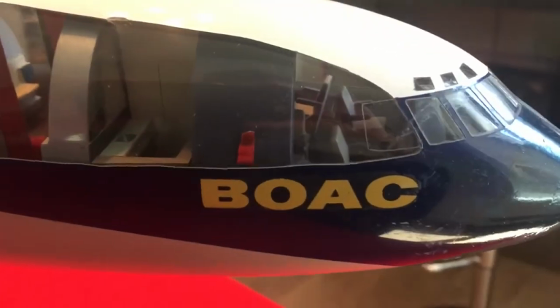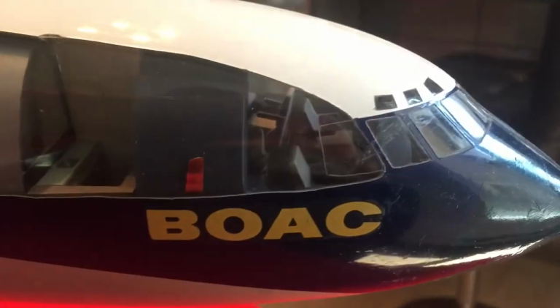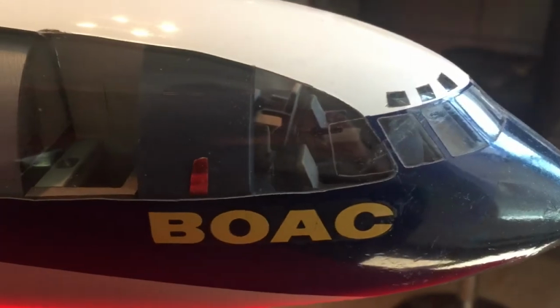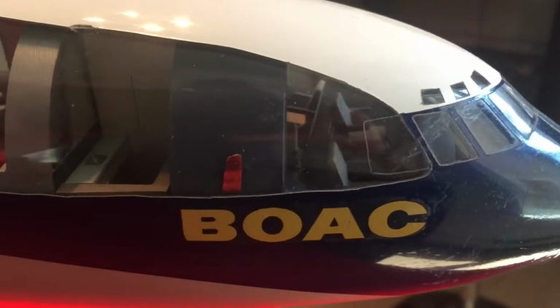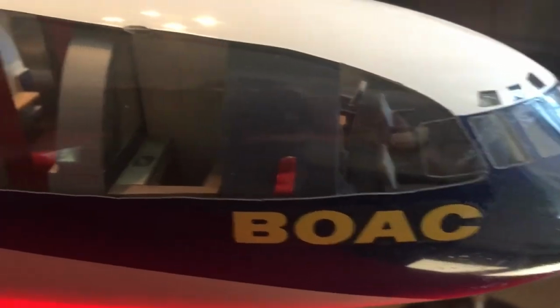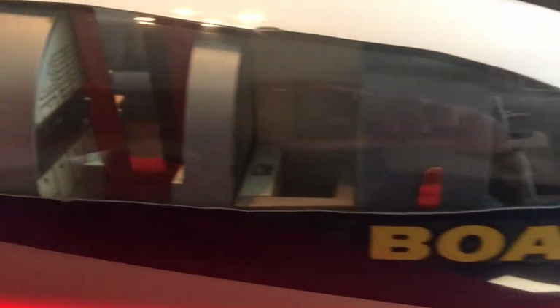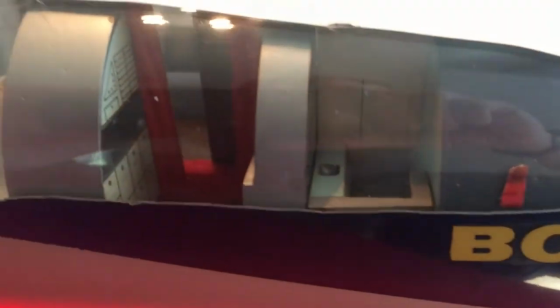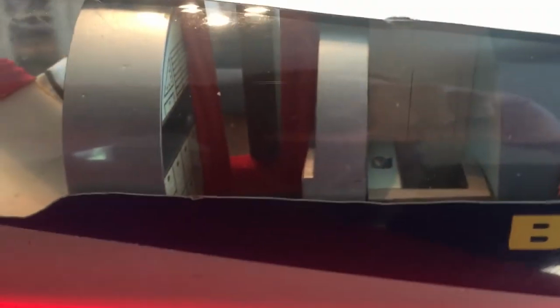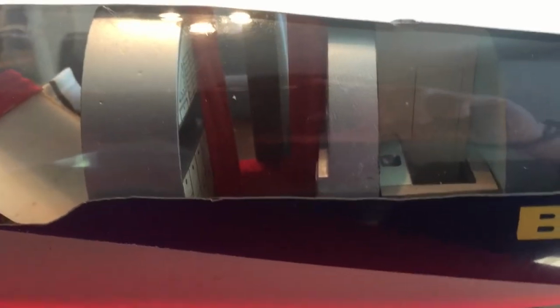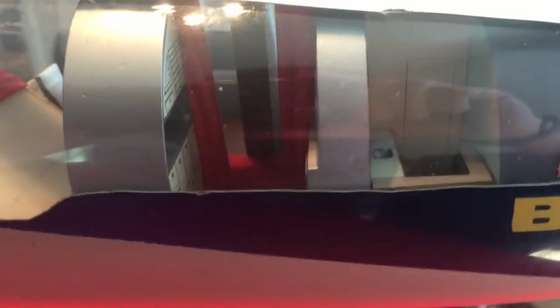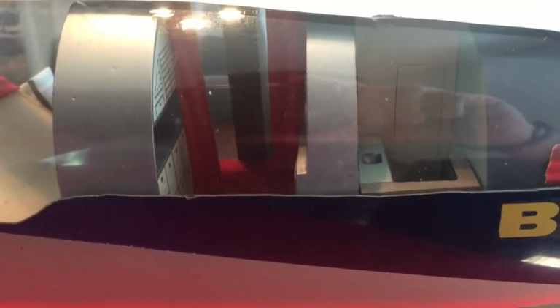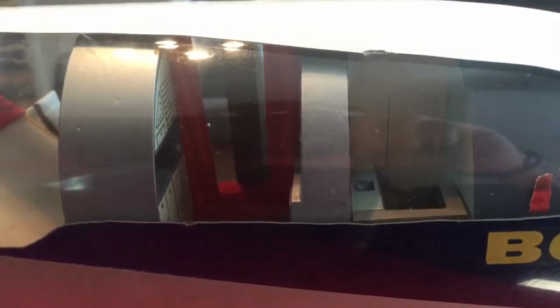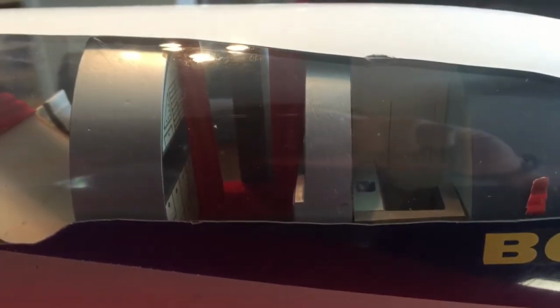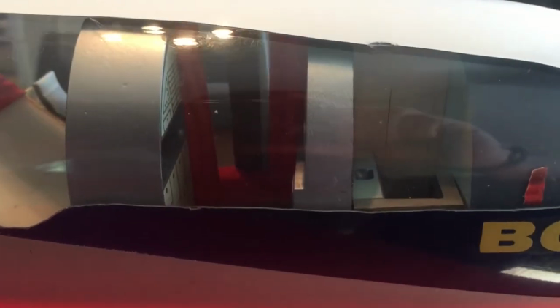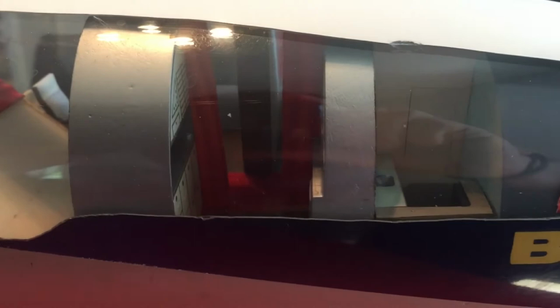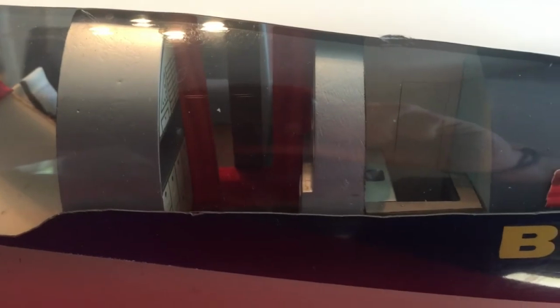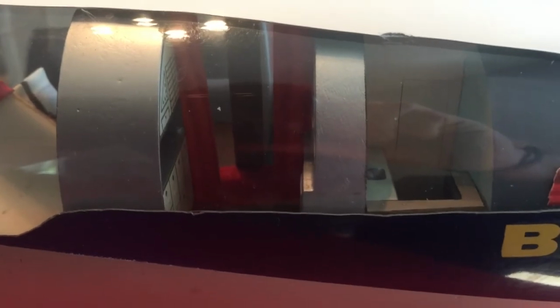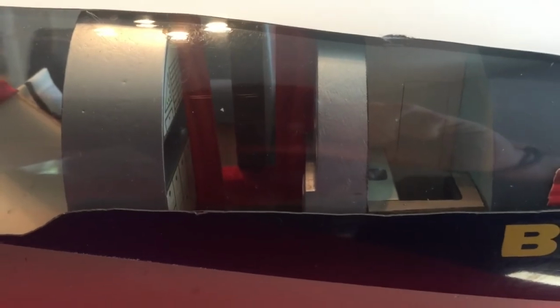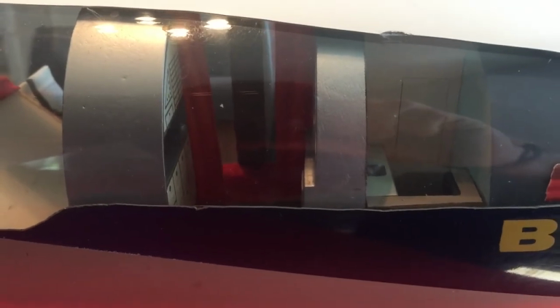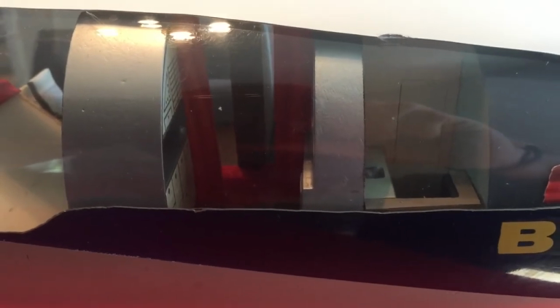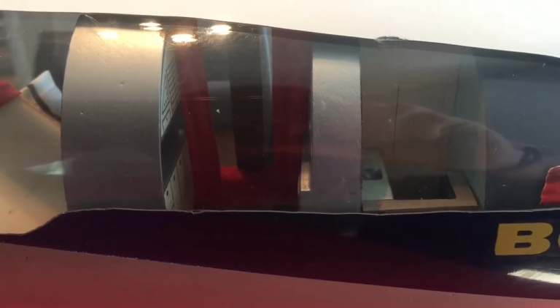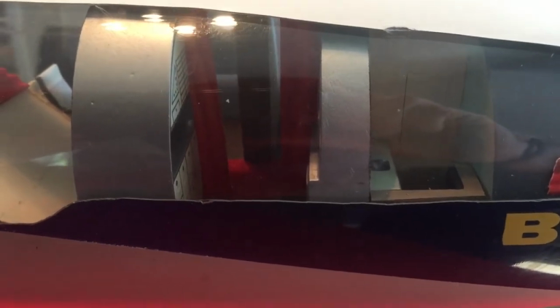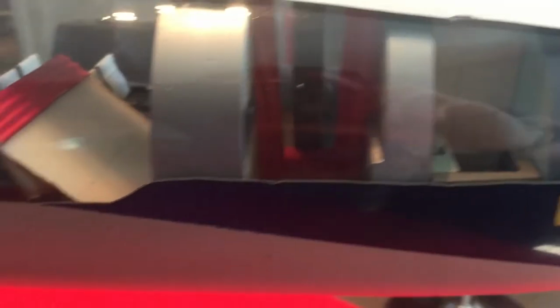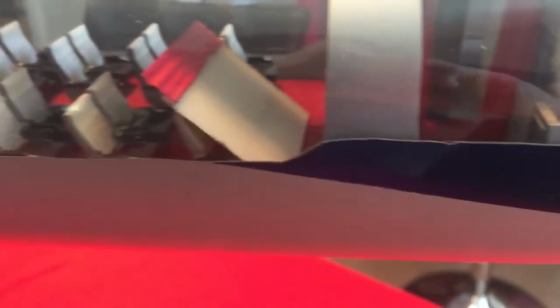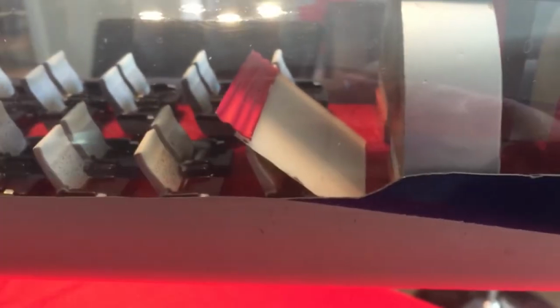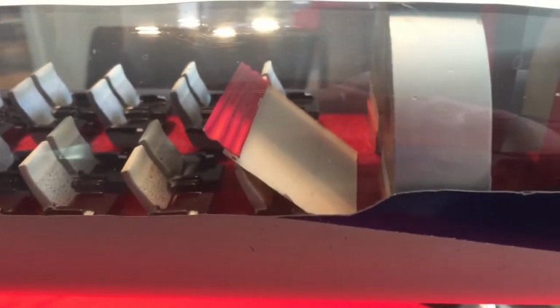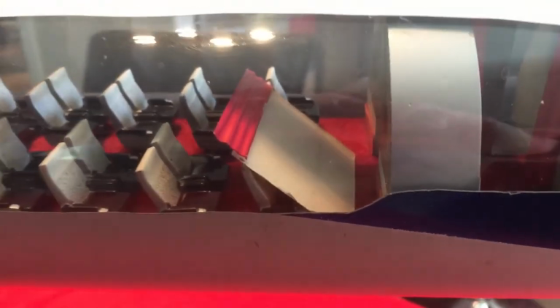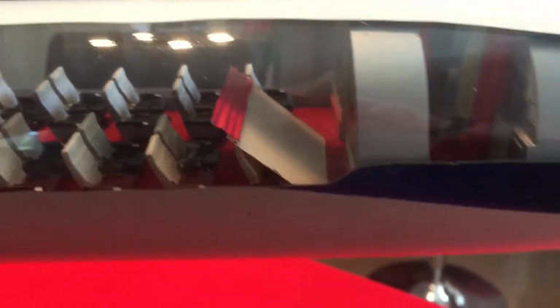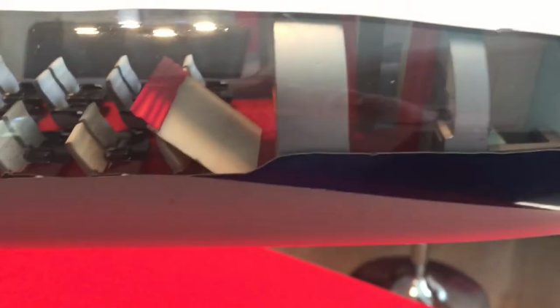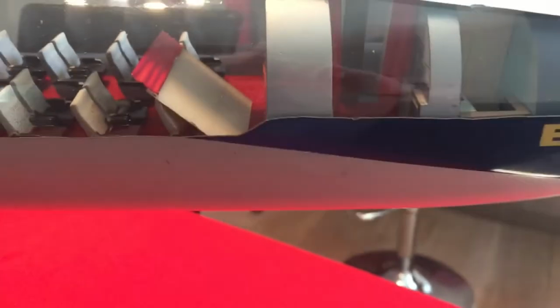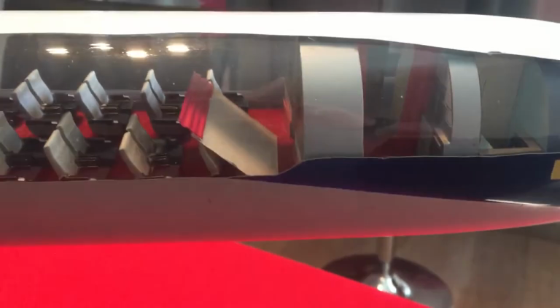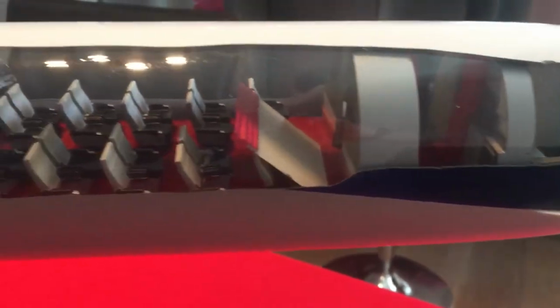Nice view inside the cockpit. And this is where — if you can see the outer red panels of that galley — I think that's where the red section, which is sitting there, has fallen from.